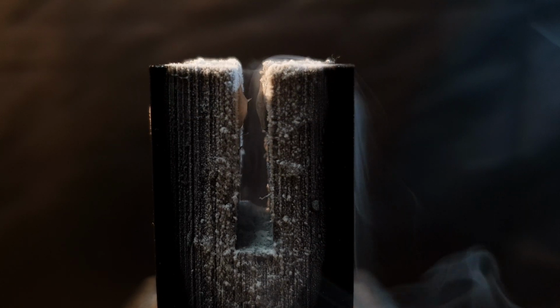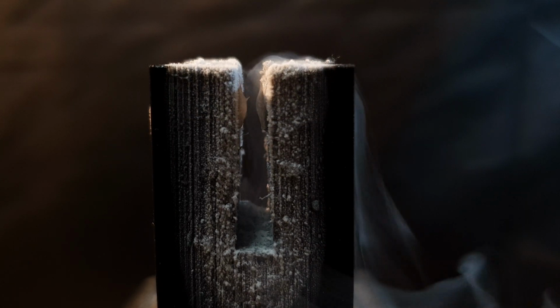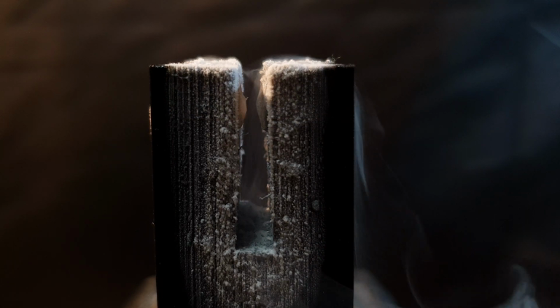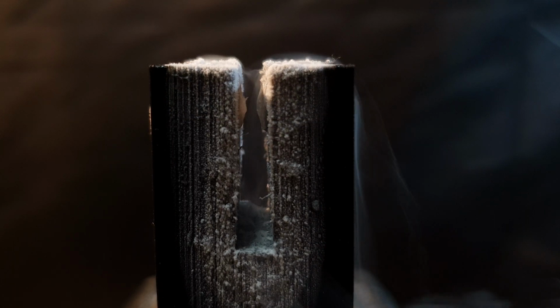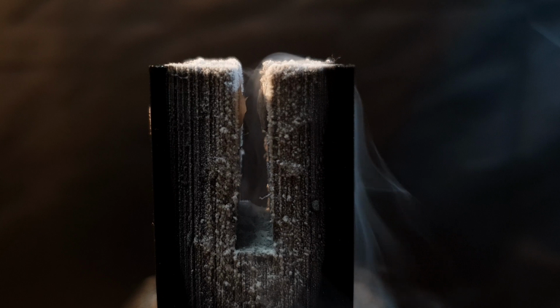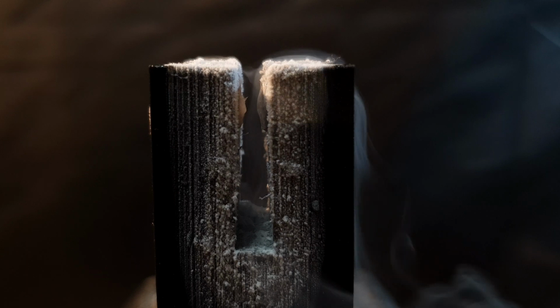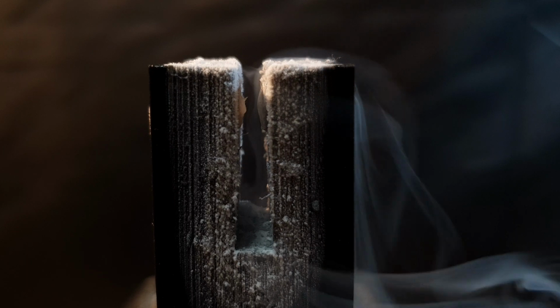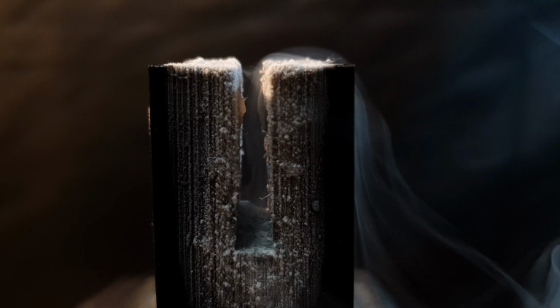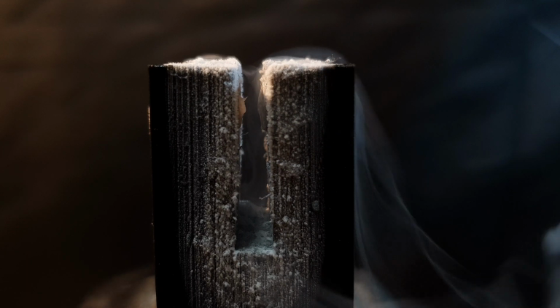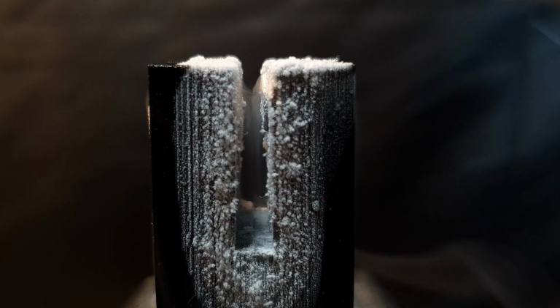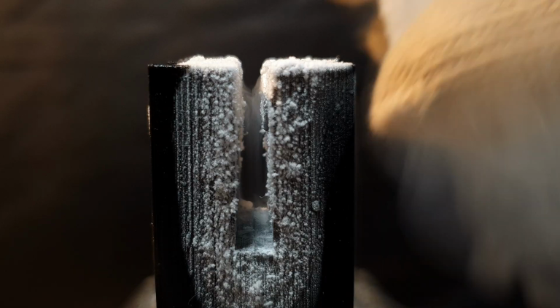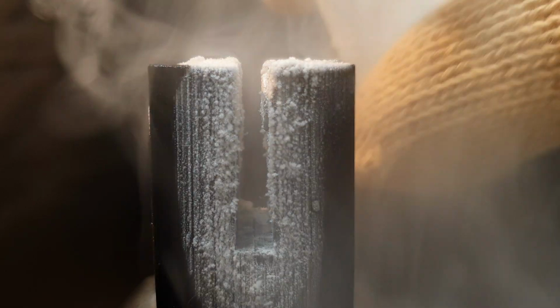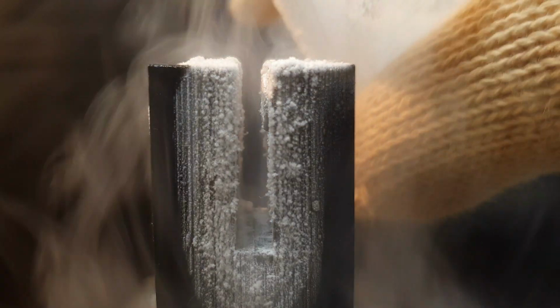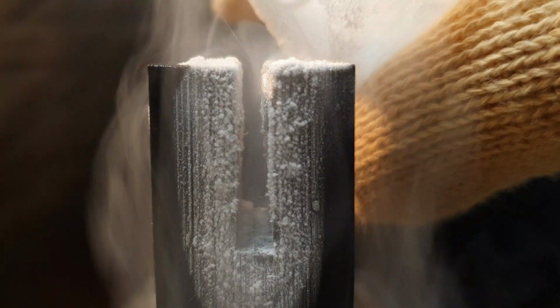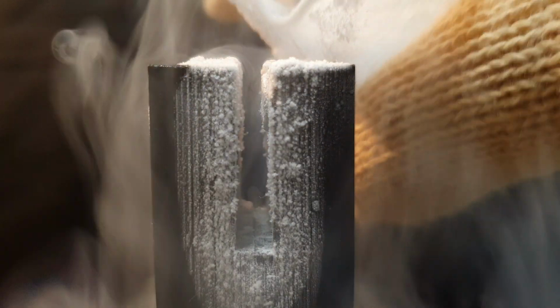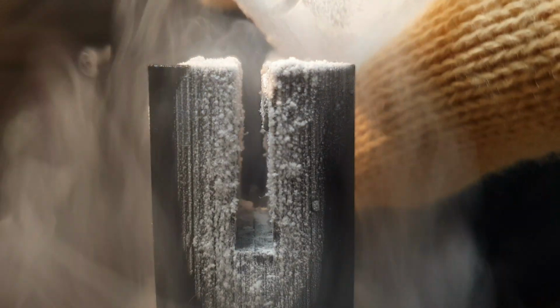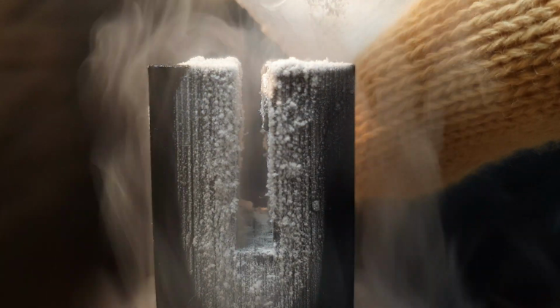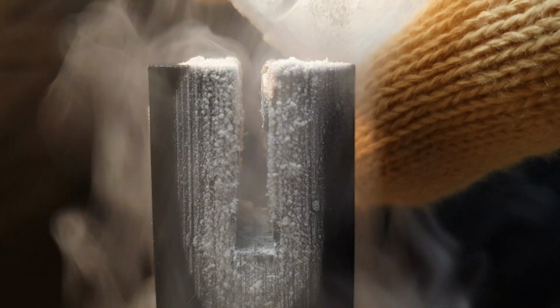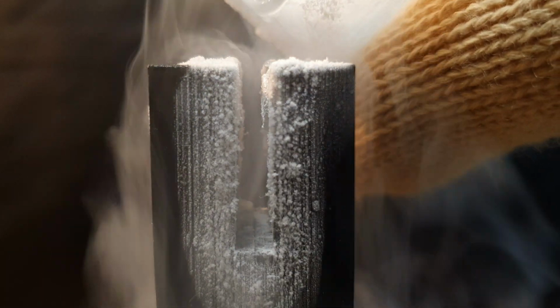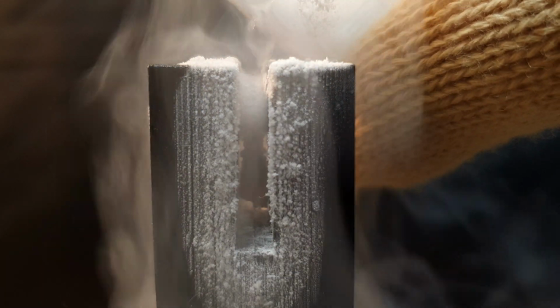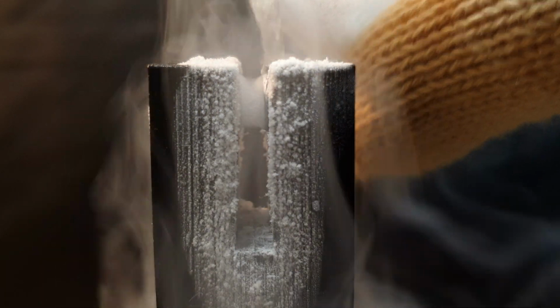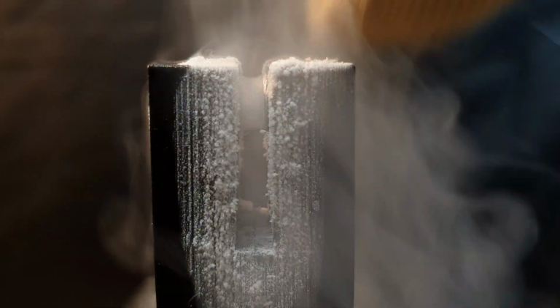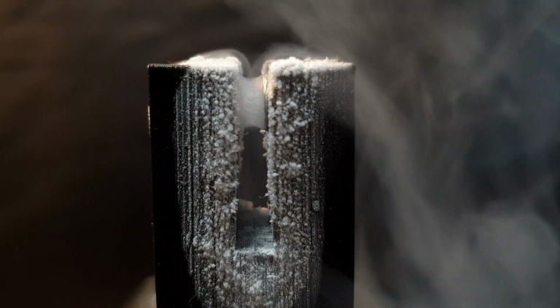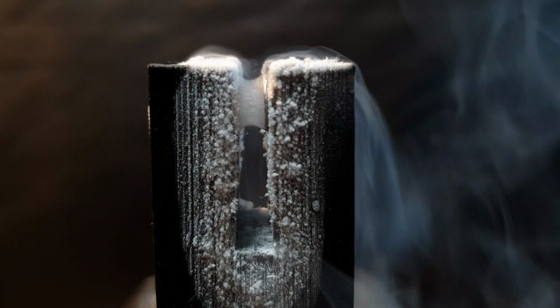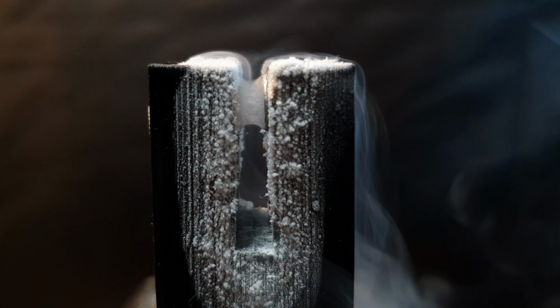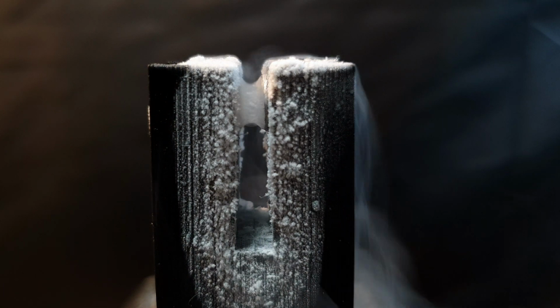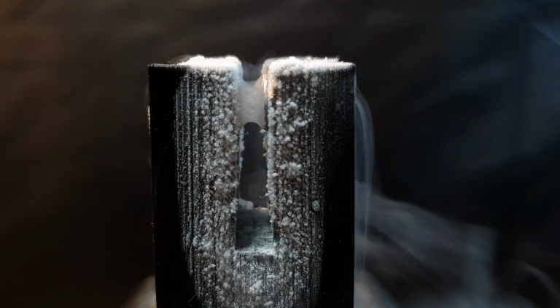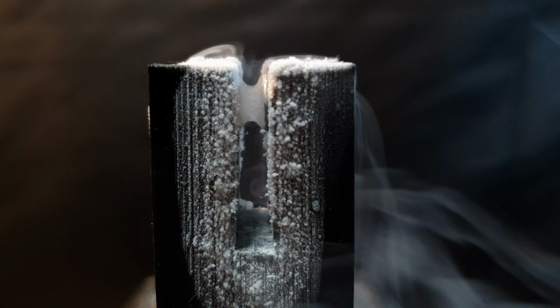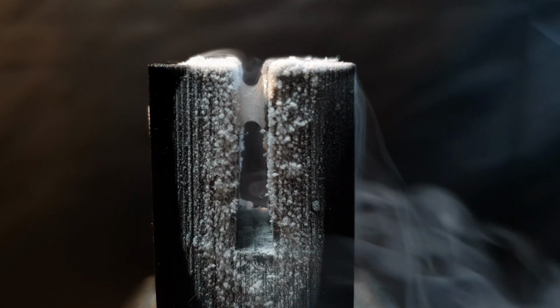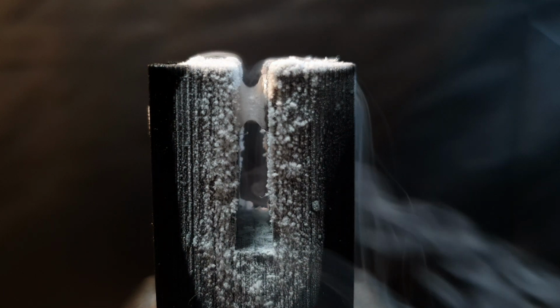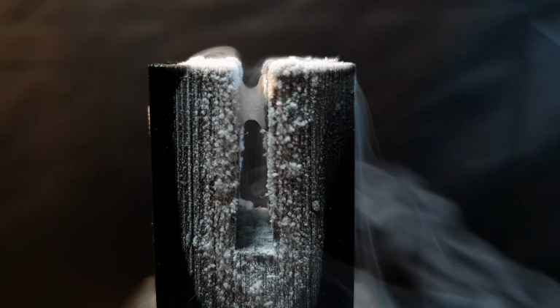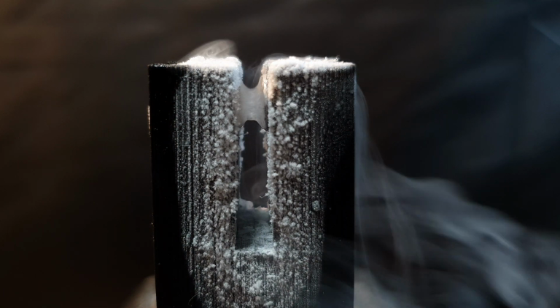Due to their spin, unpaired electrons have a tiny dipole moment. If an external magnetic field is applied, the spin of these electrons aligns and causes an attraction.